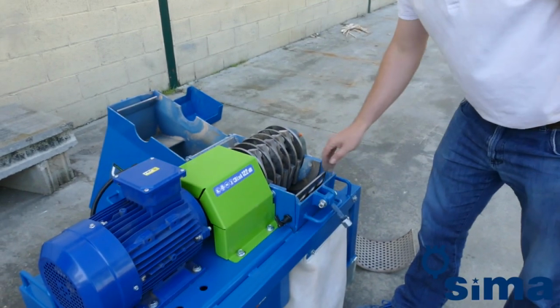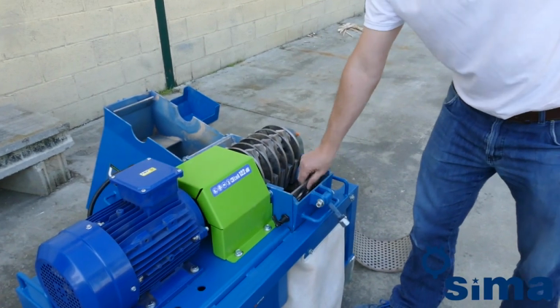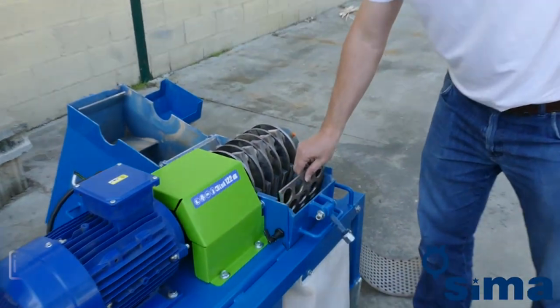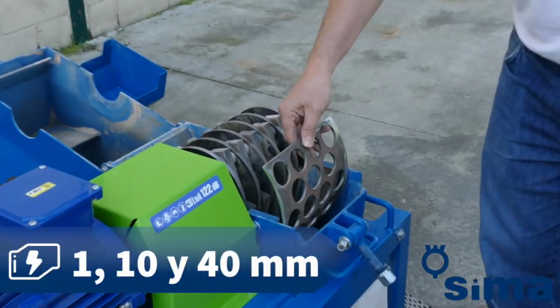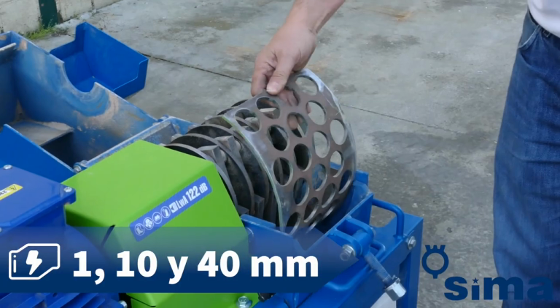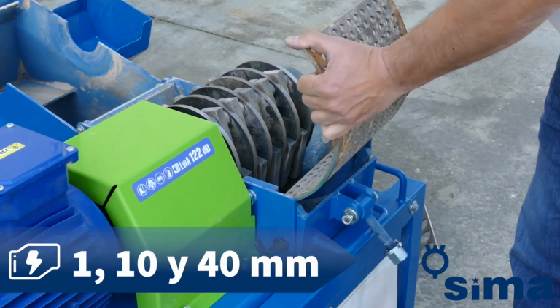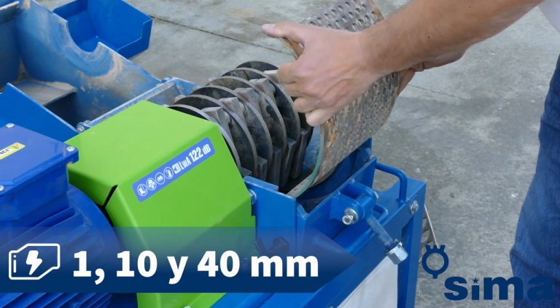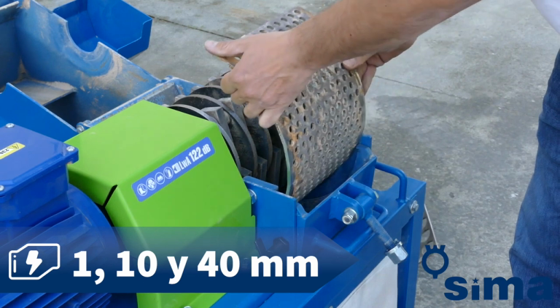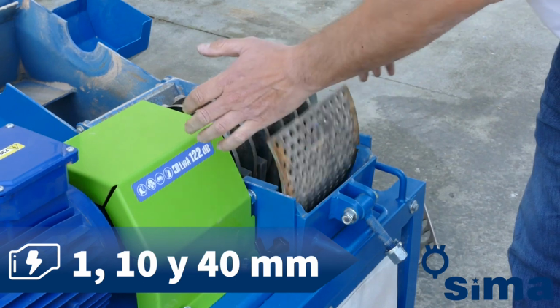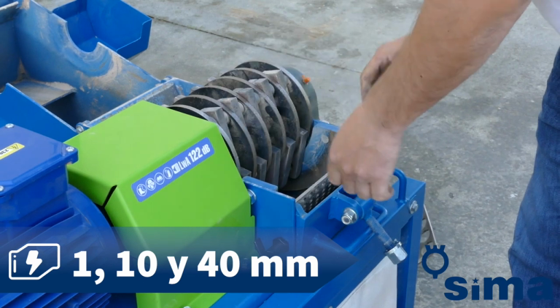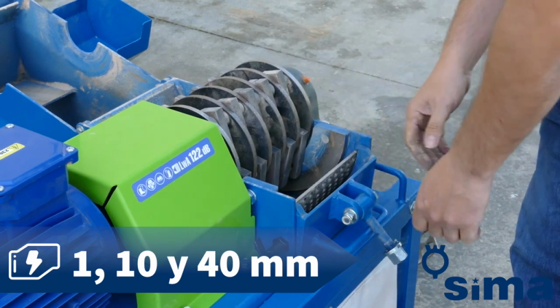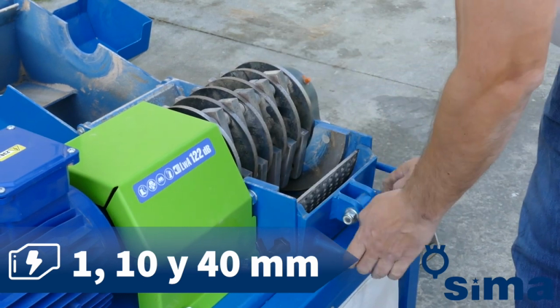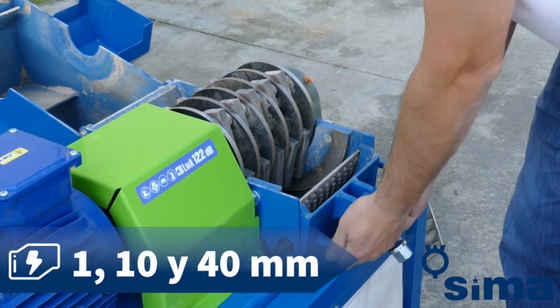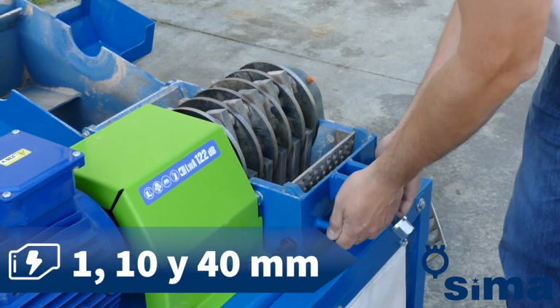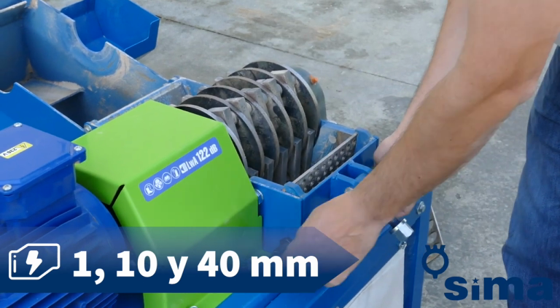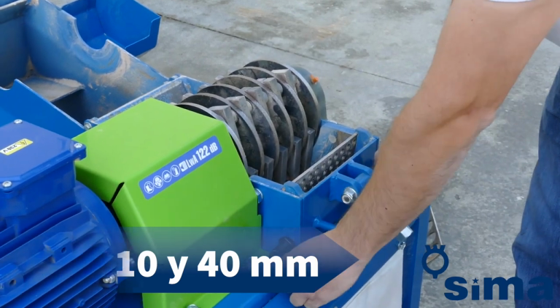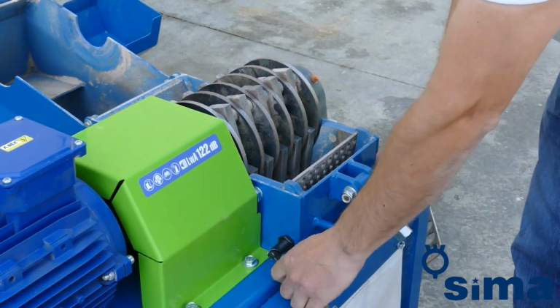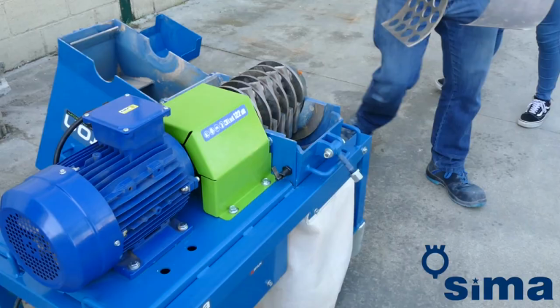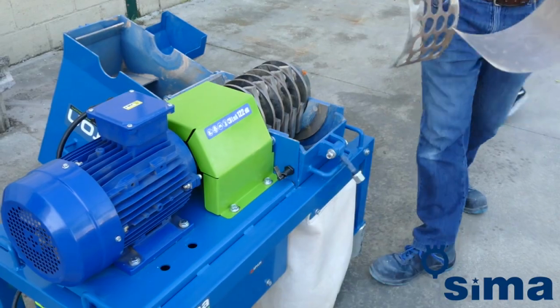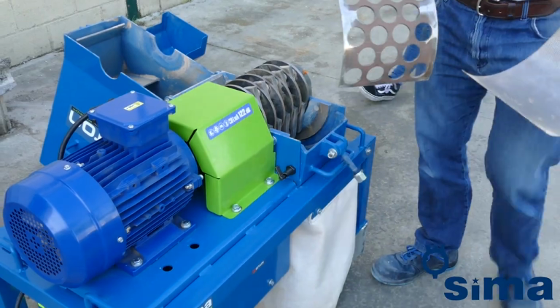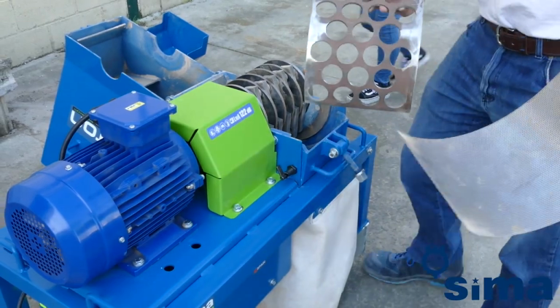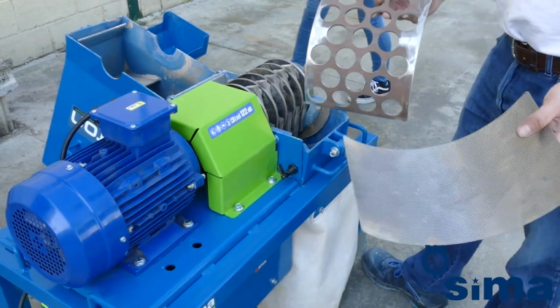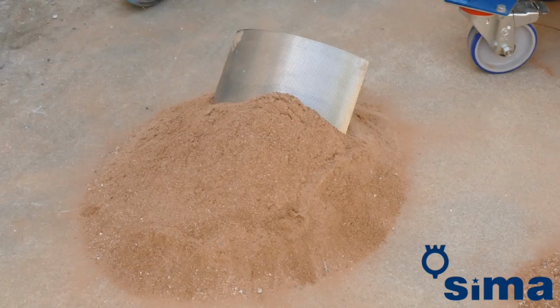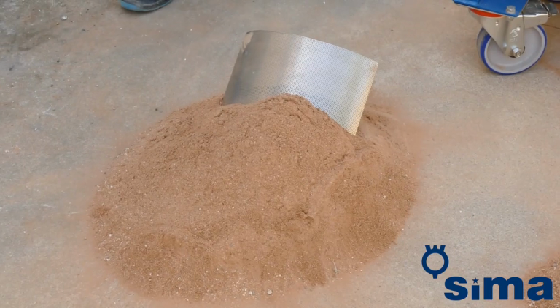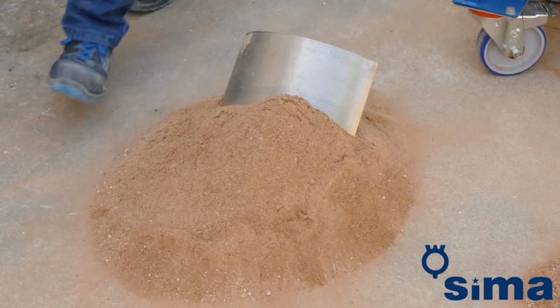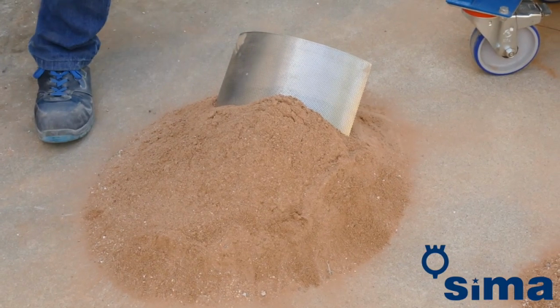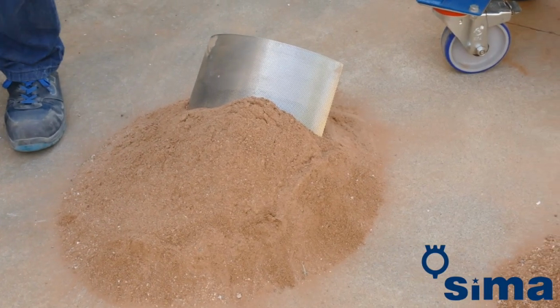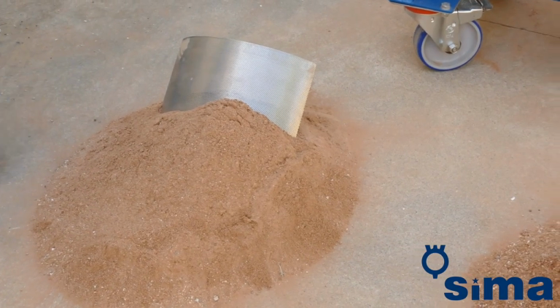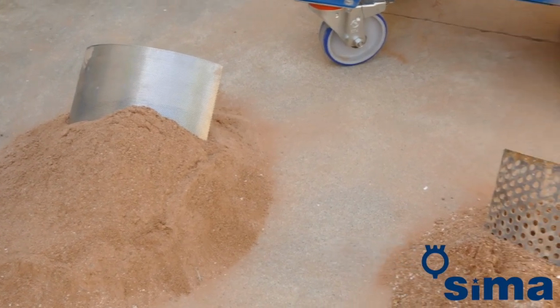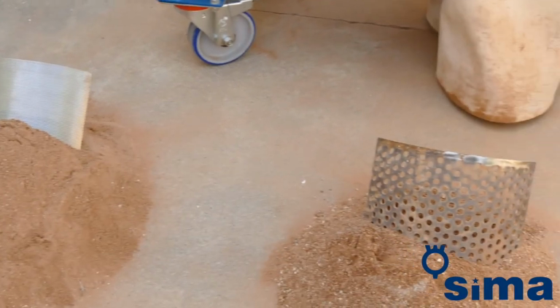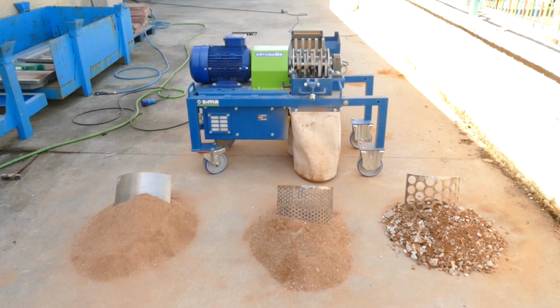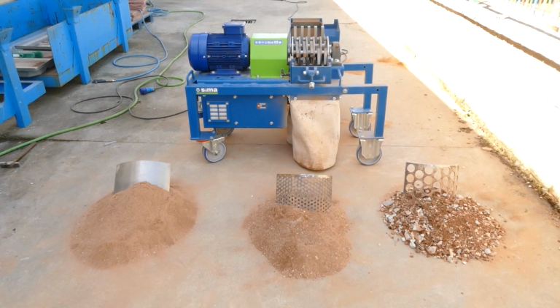The Triton is equipped with three sieves of 1 millimetre, 10 millimetre, and 40 millimetre diameter respectively, to obtain different calibres of sand: fine, normal, or coarse.